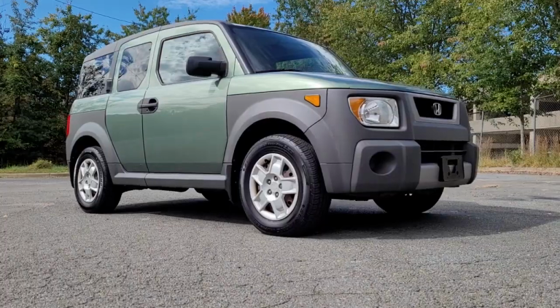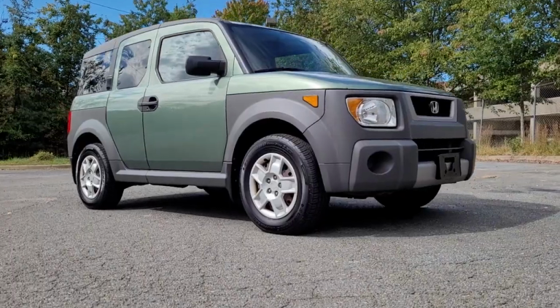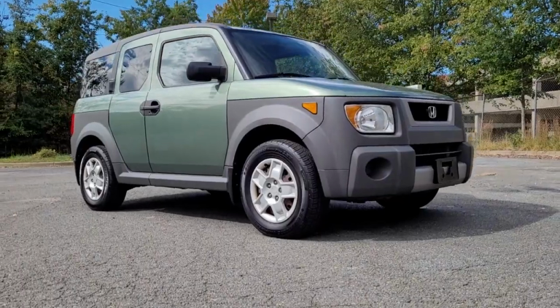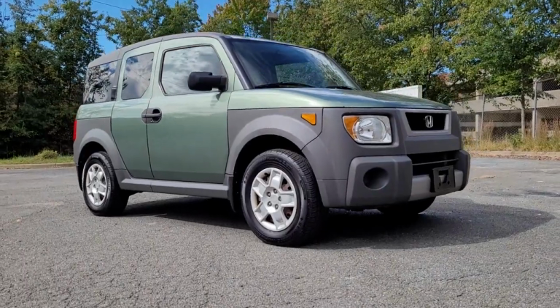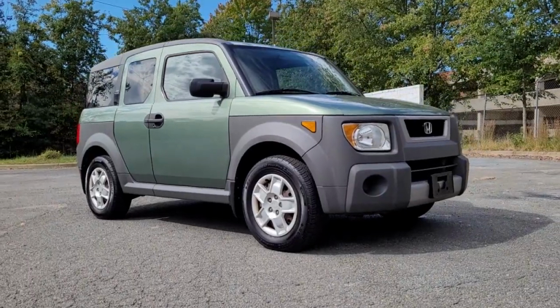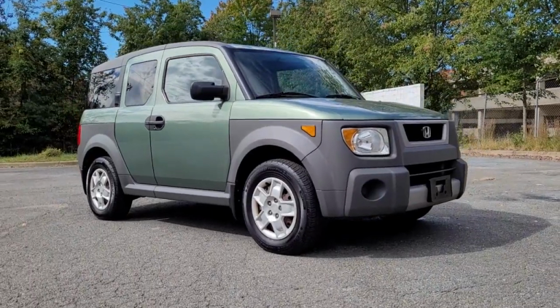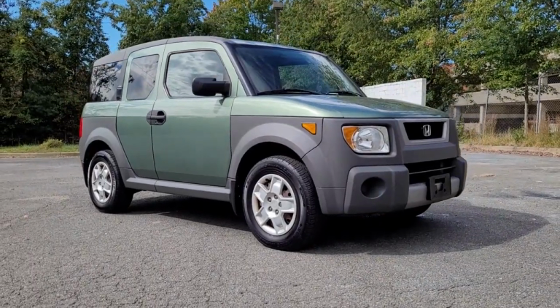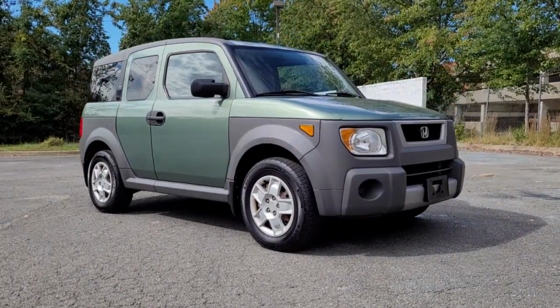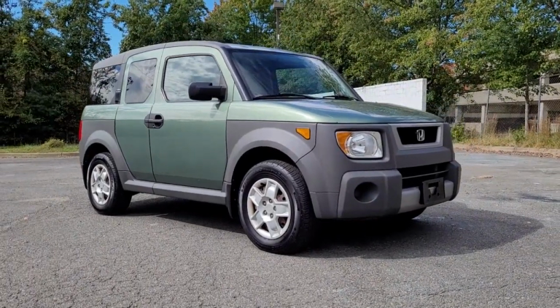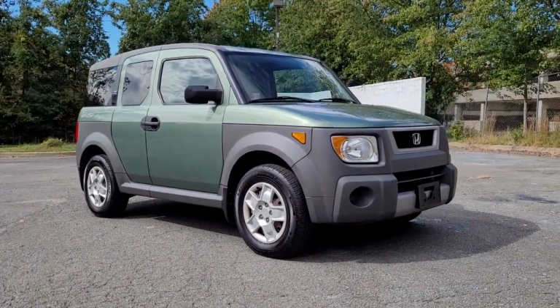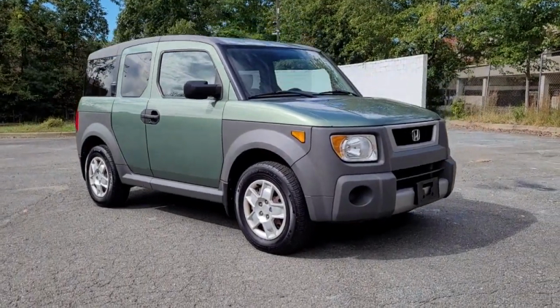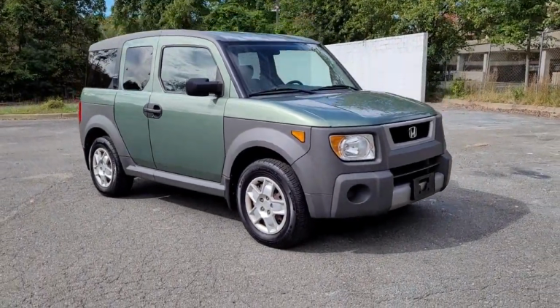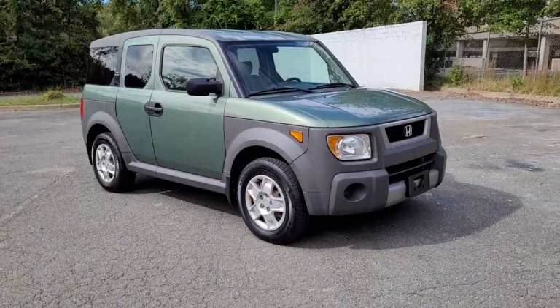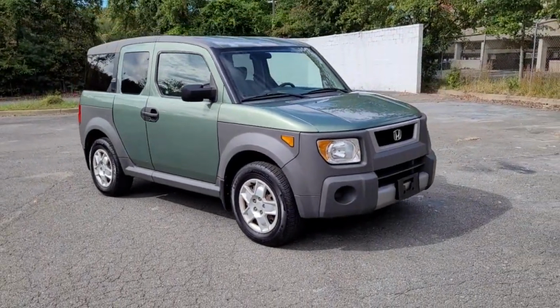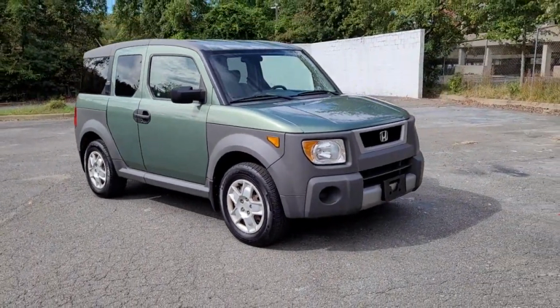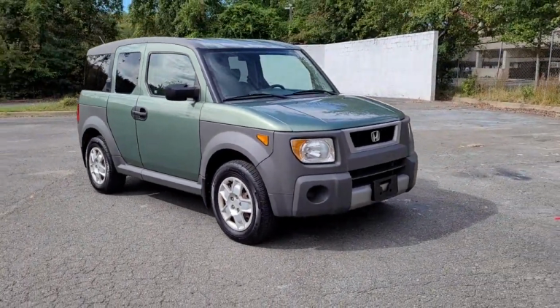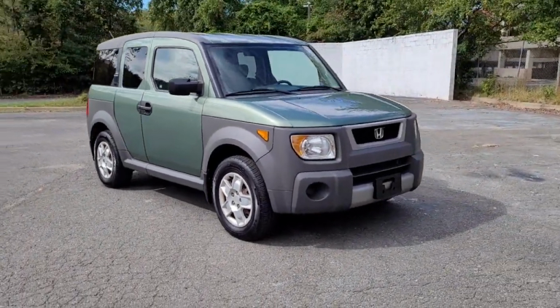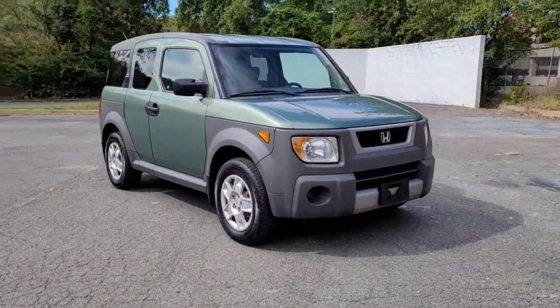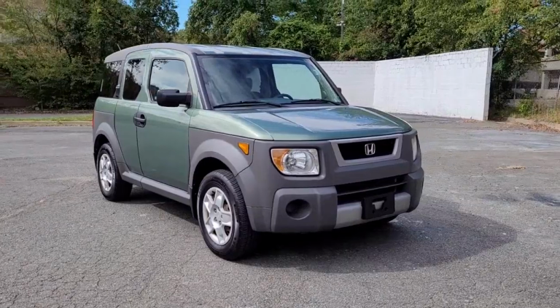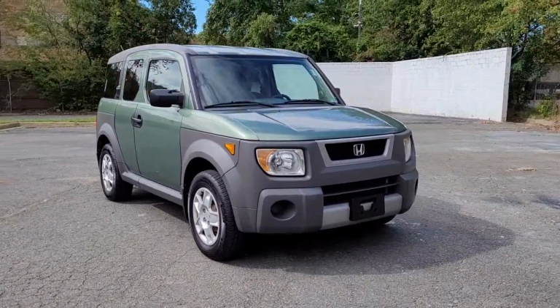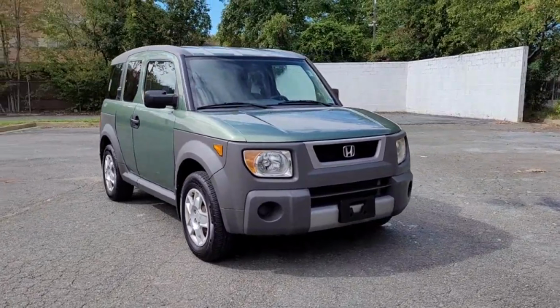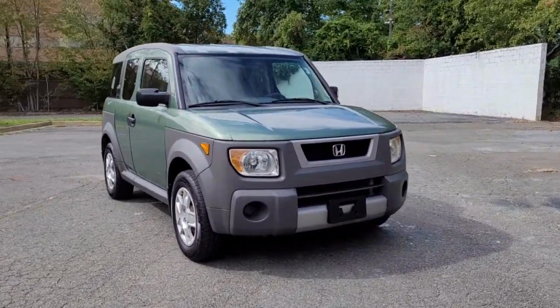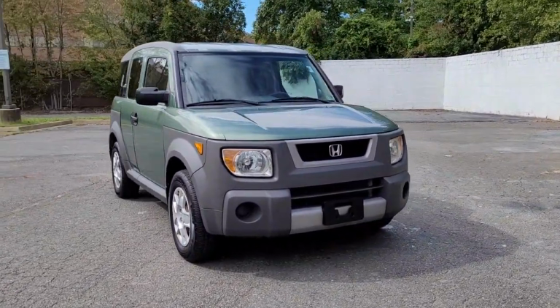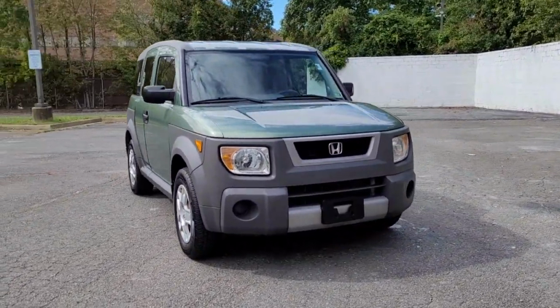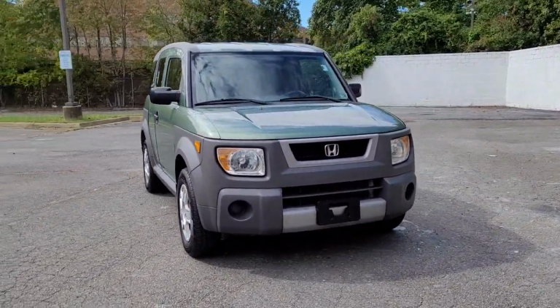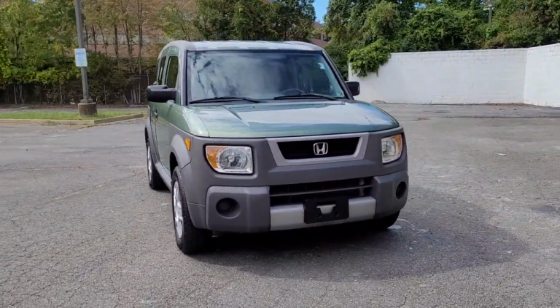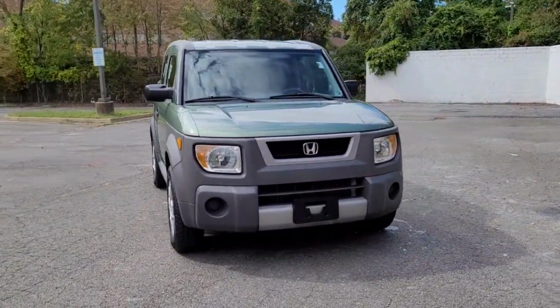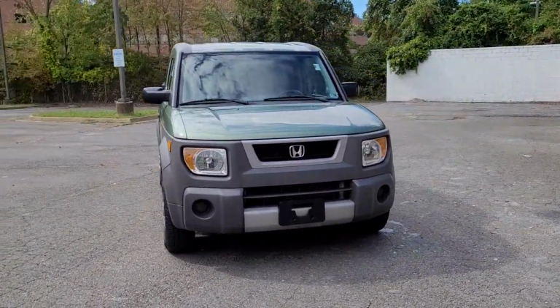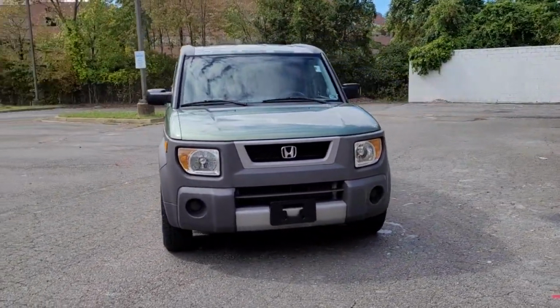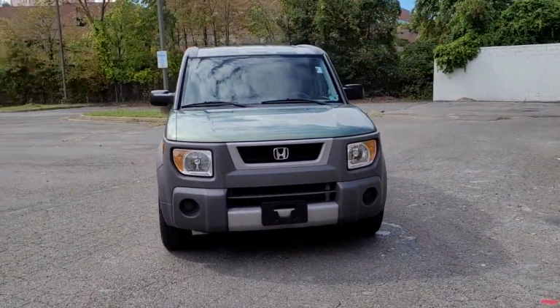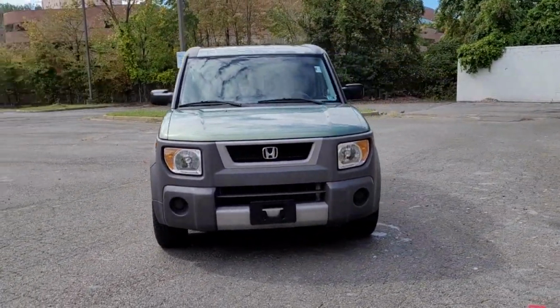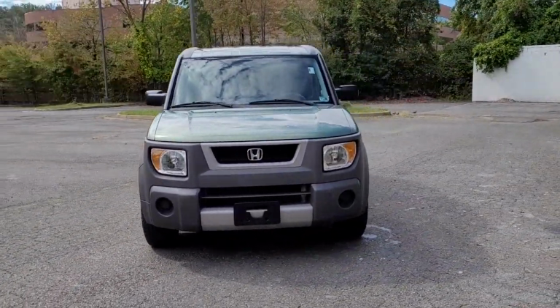Get into the 2005 Honda Element. With less than 100,000 miles on the odometer, this vehicle provides excellent value.